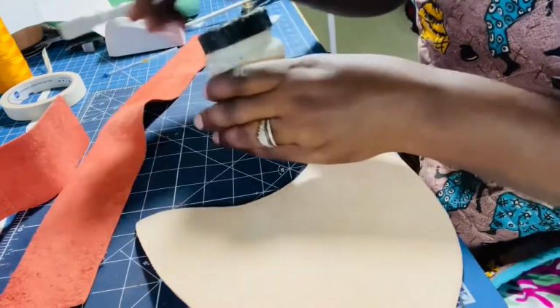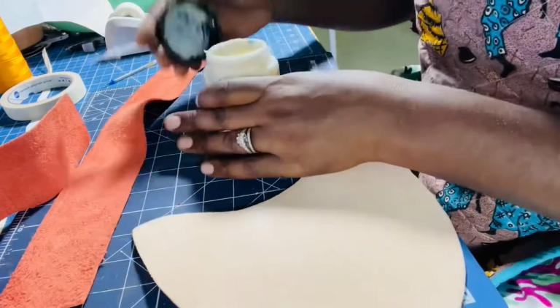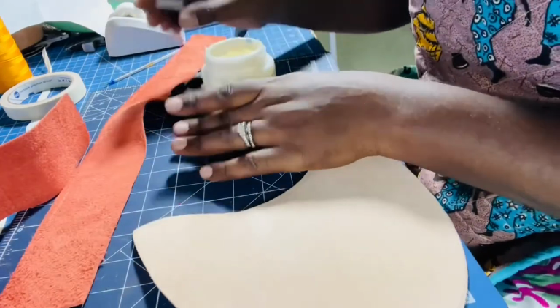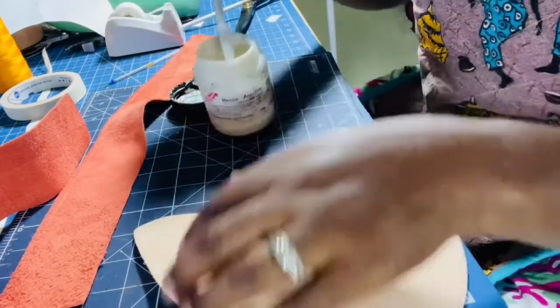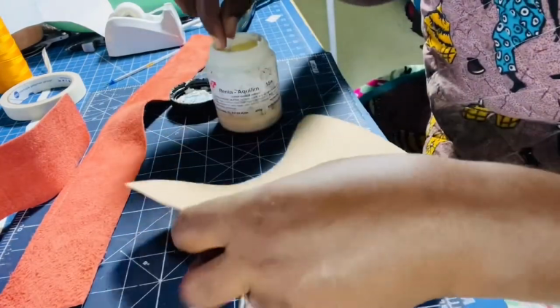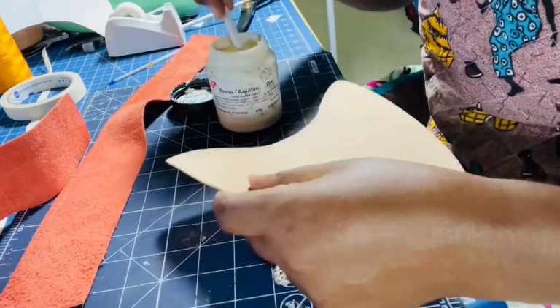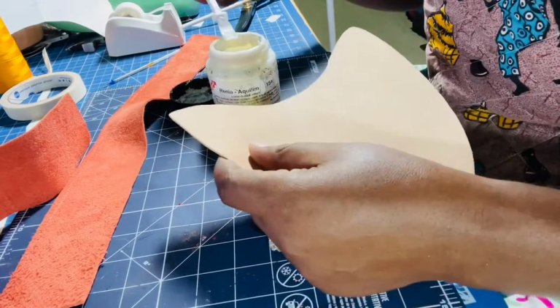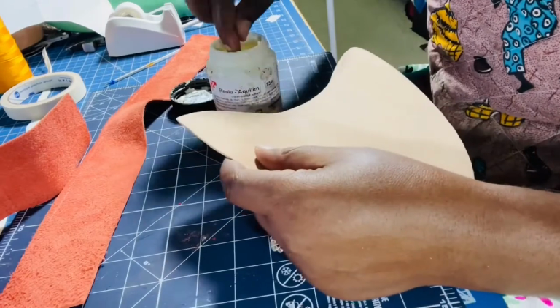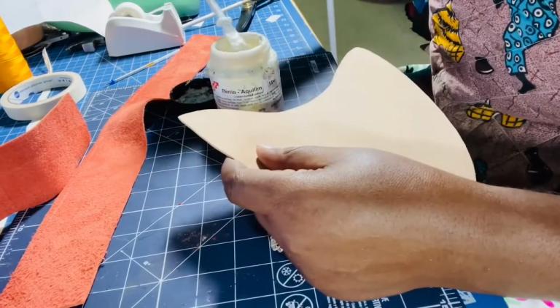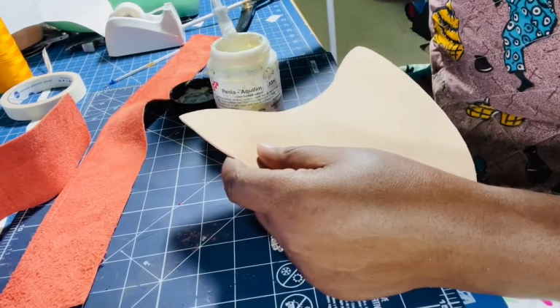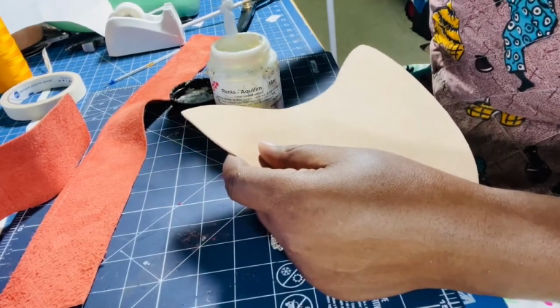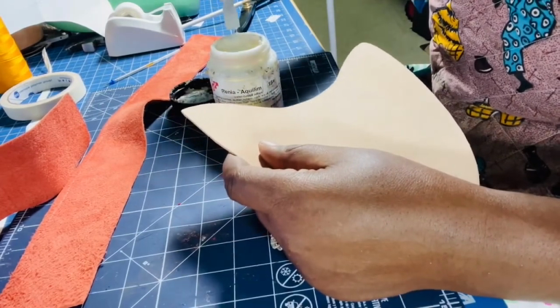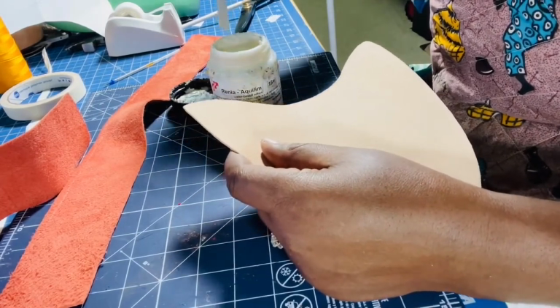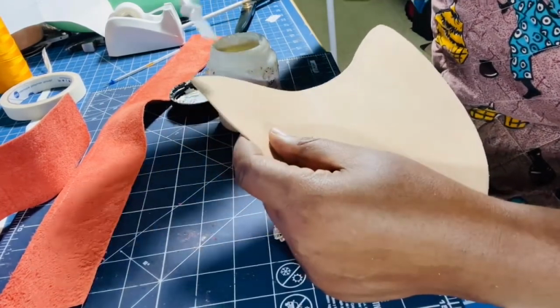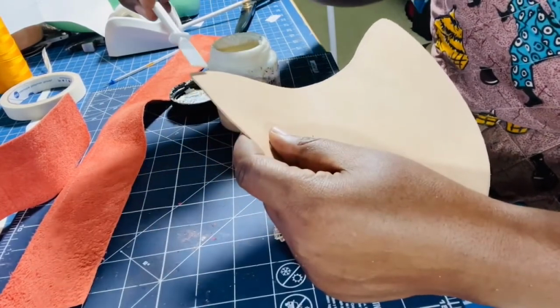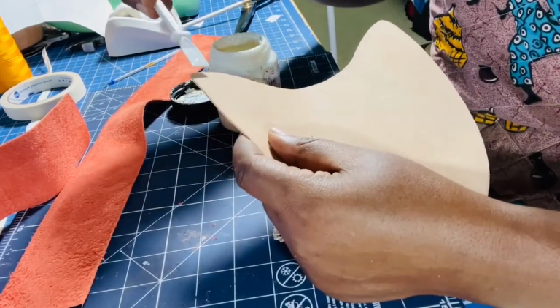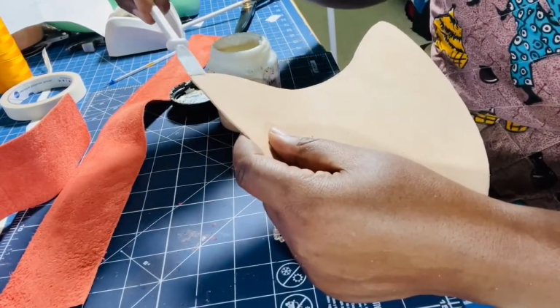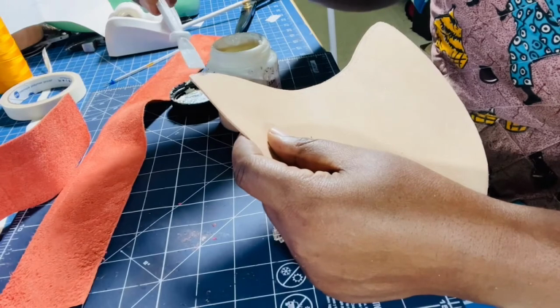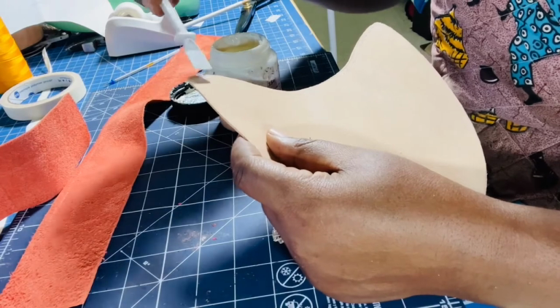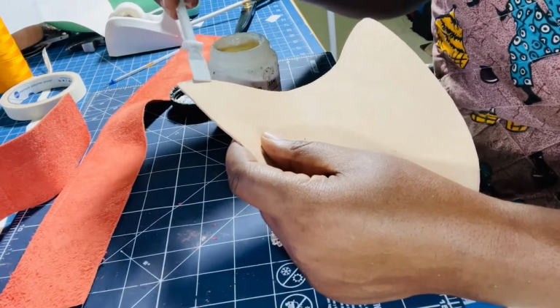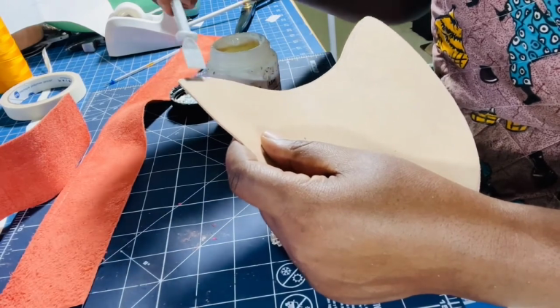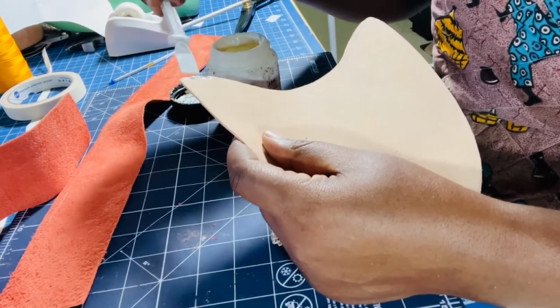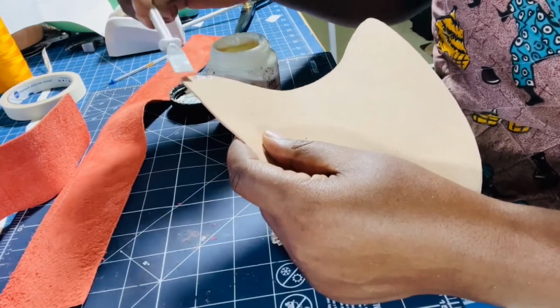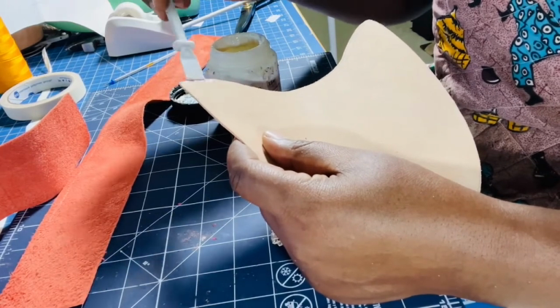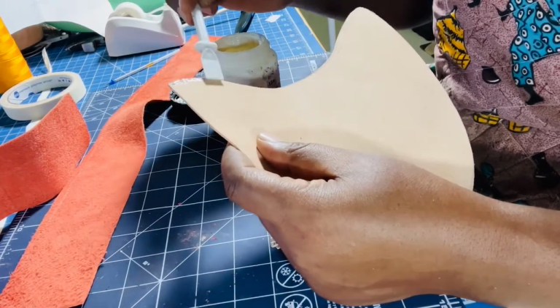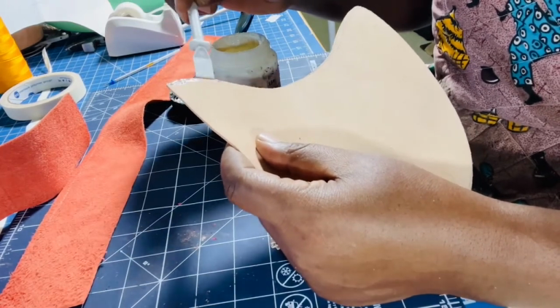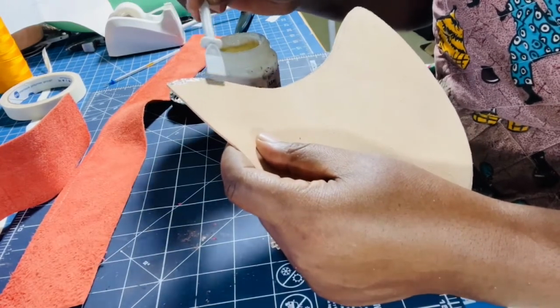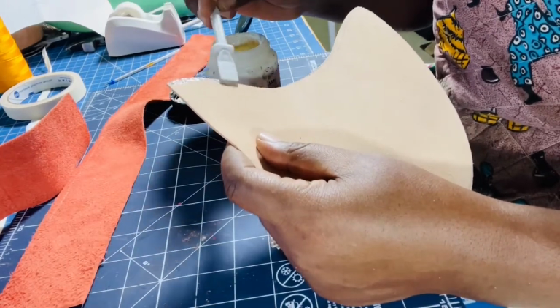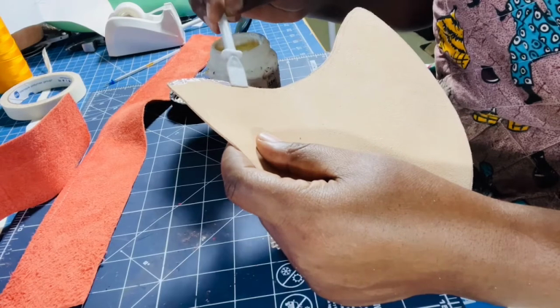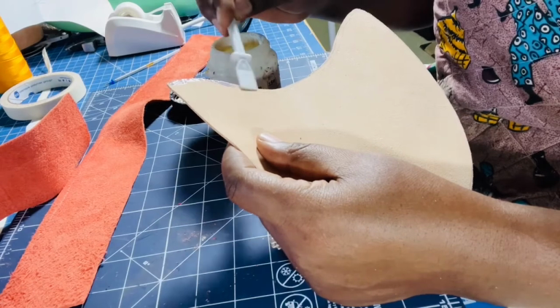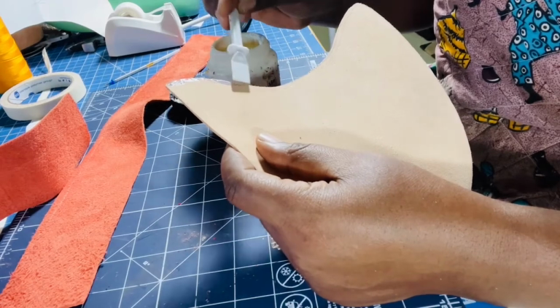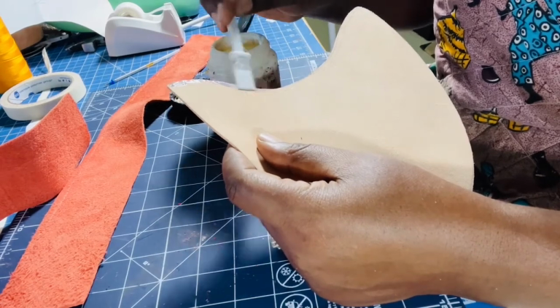I'm going to apply some glue on the edge. This is just so it binds together before you take it to your machine — like a temporary hold. You don't want too thick a layer, just a rough coat along the edge.